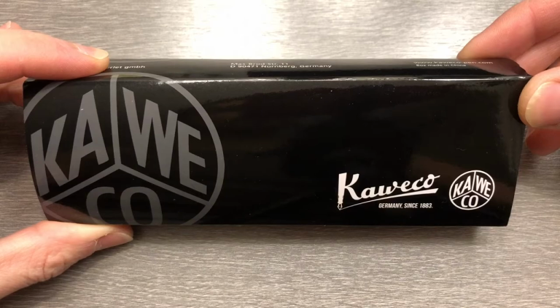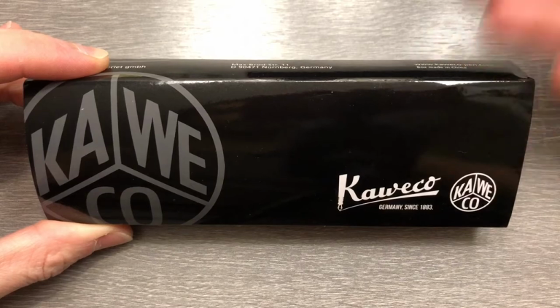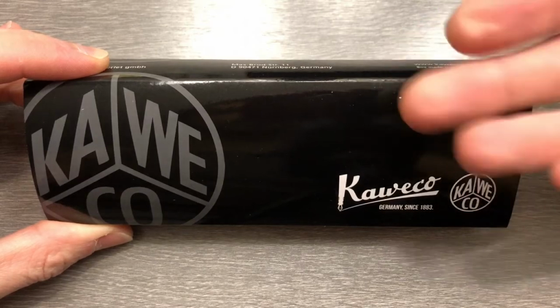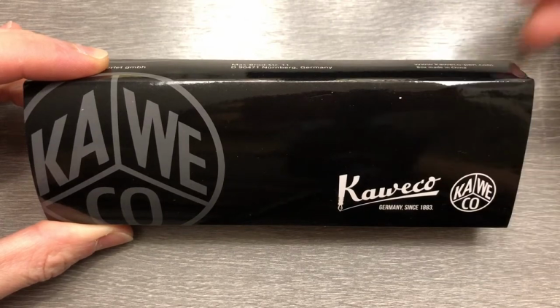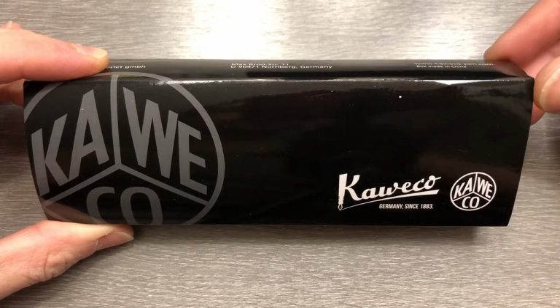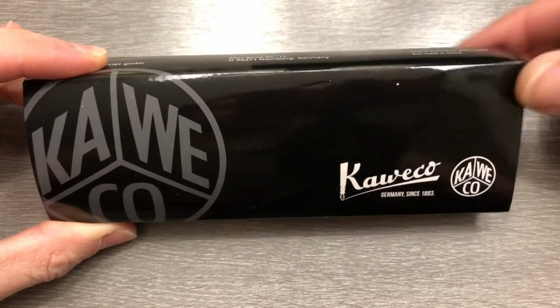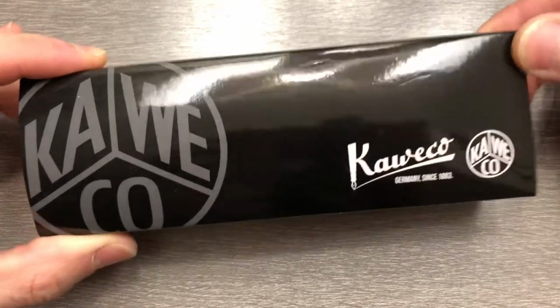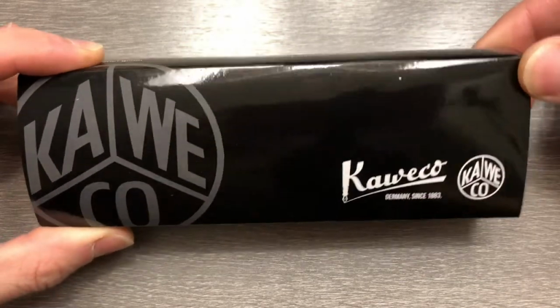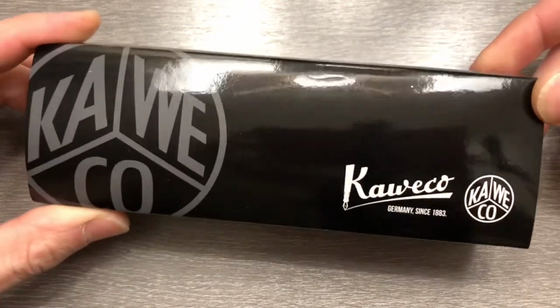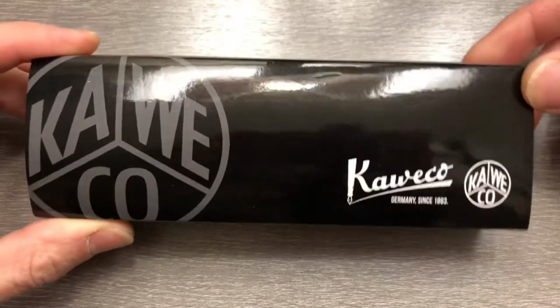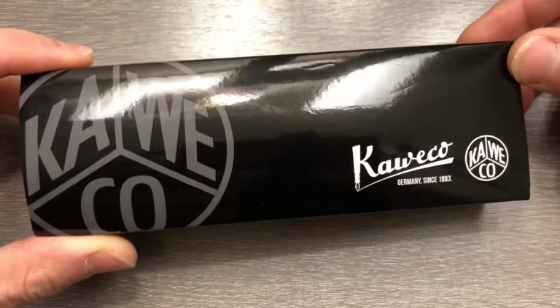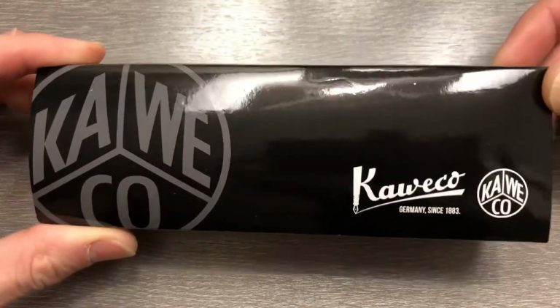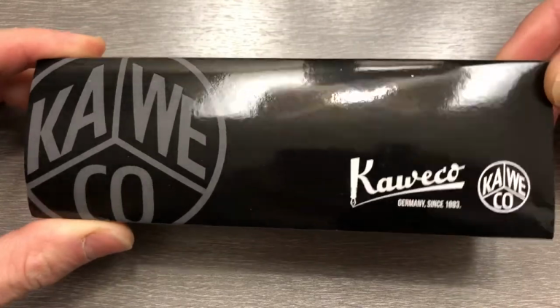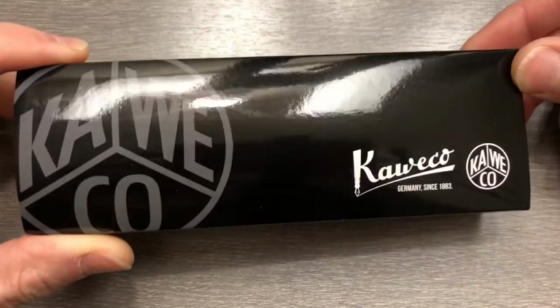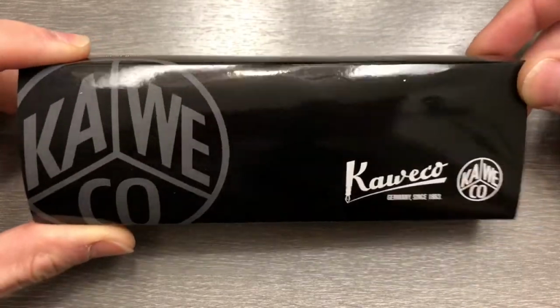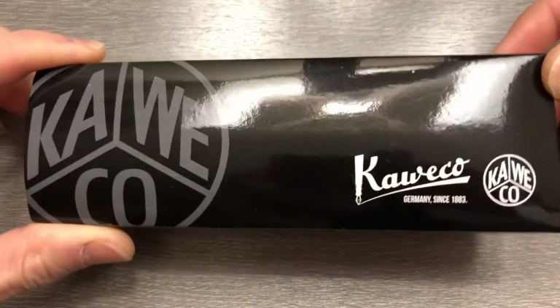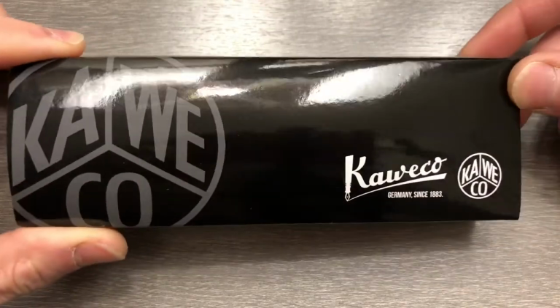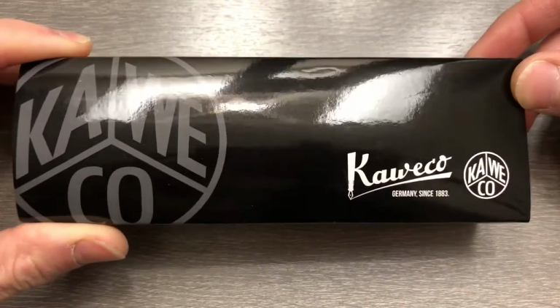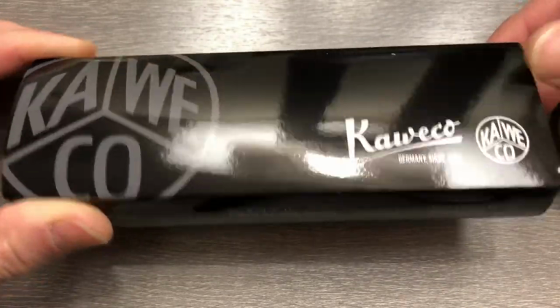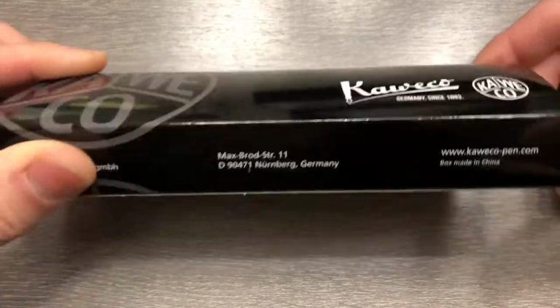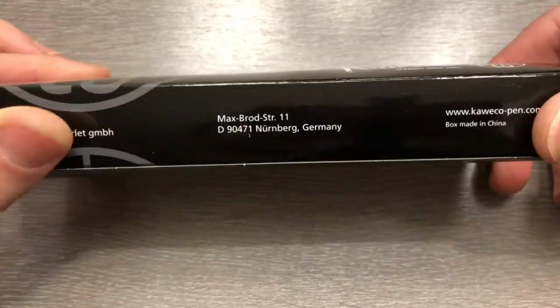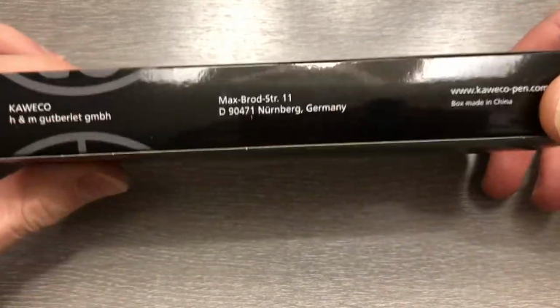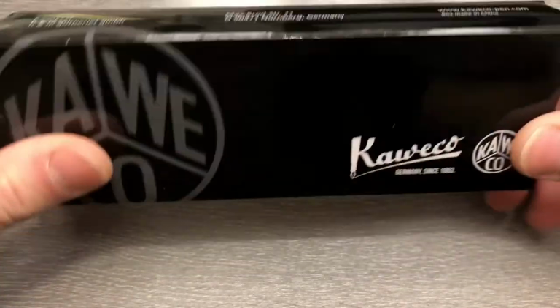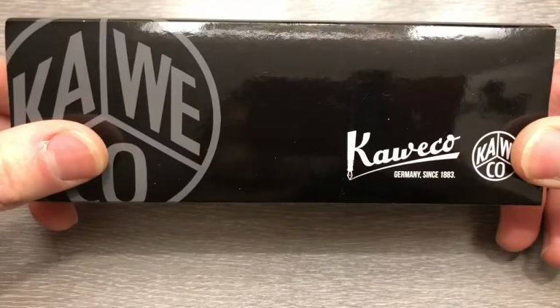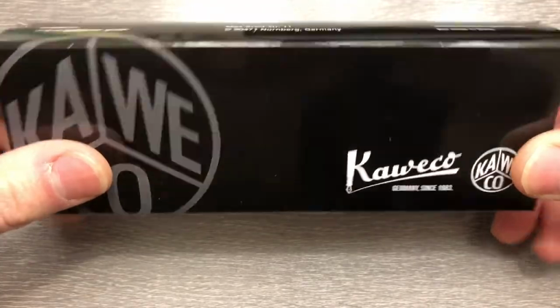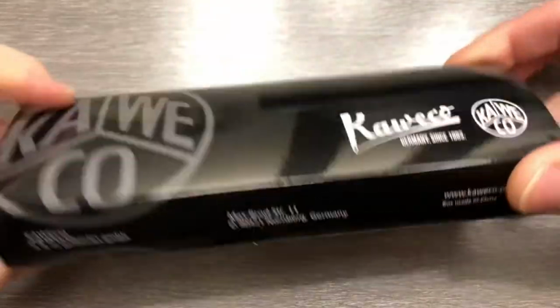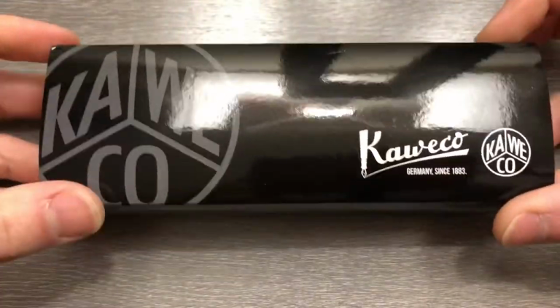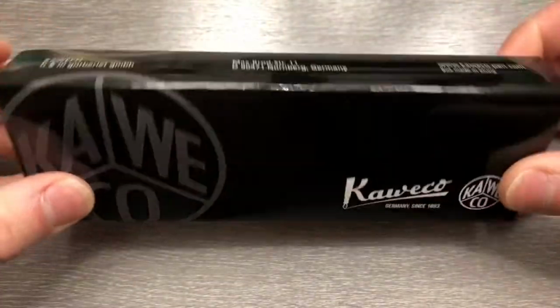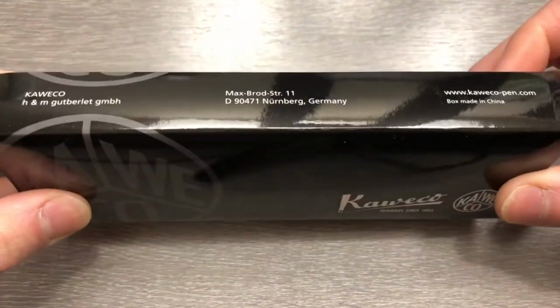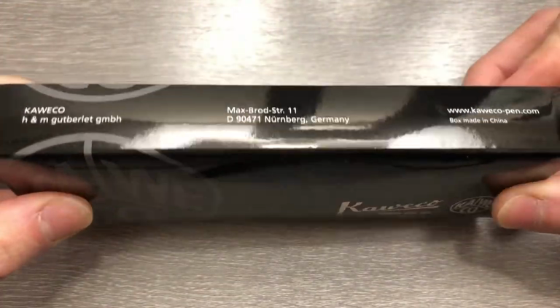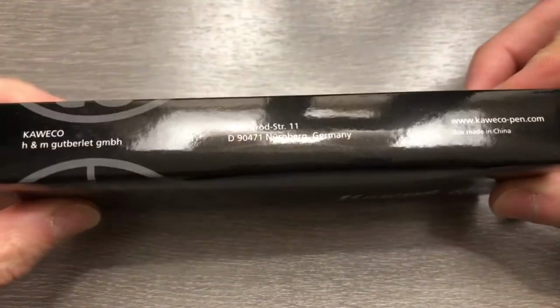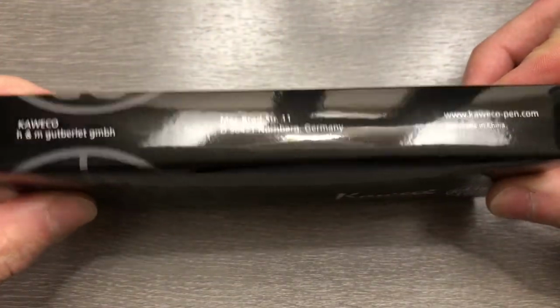Hey there, YouTube. I'm Joe. You're watching my channel, Ink and Iron, and today I actually want to take a look at the newest pen addition to my collection. You can see it is a Kaveco pen out of Germany.